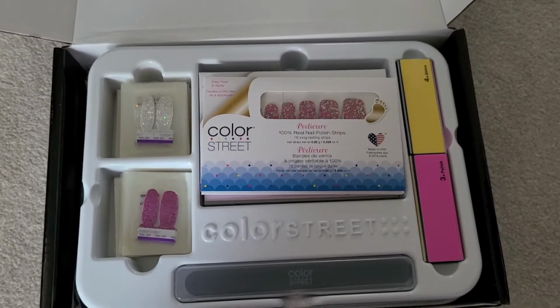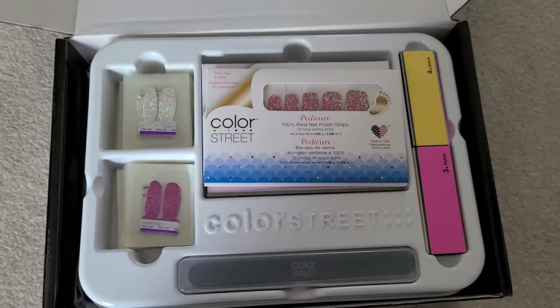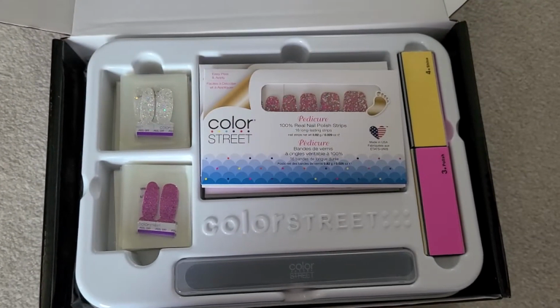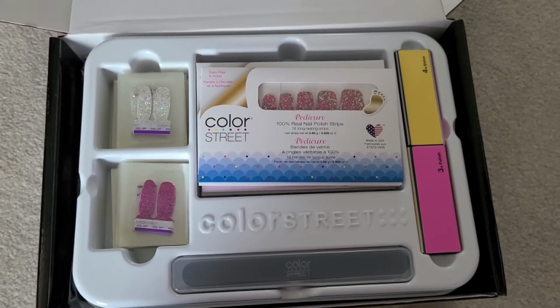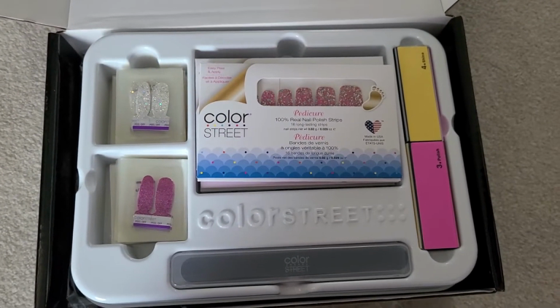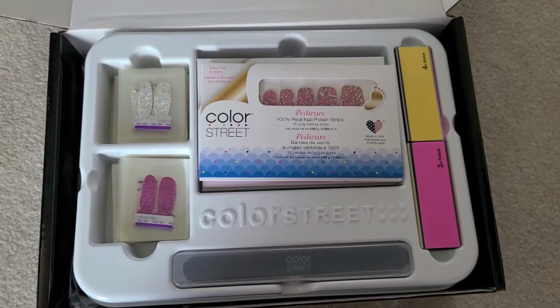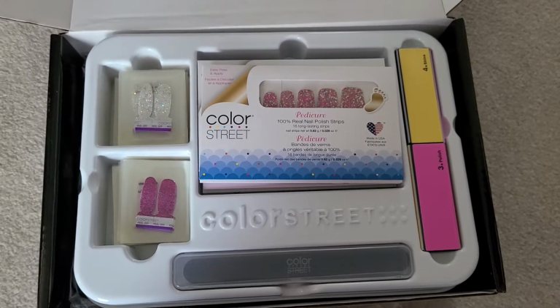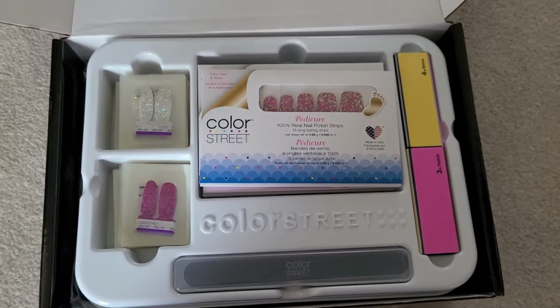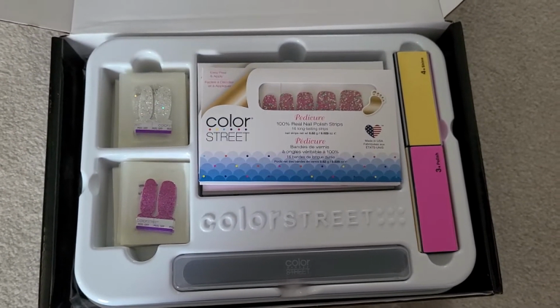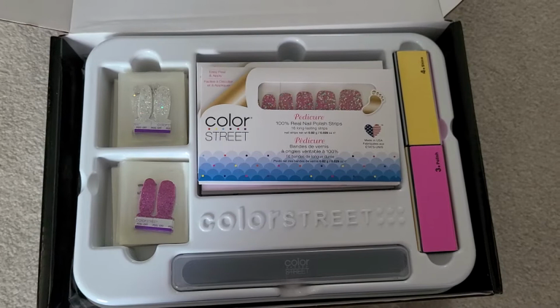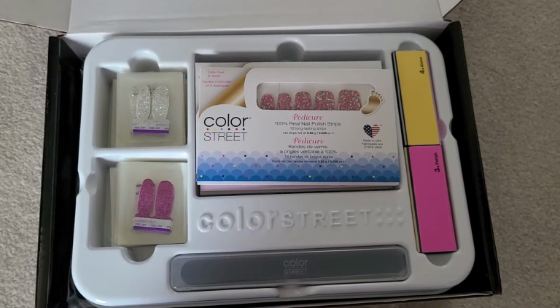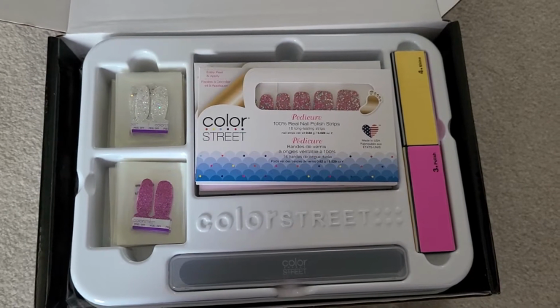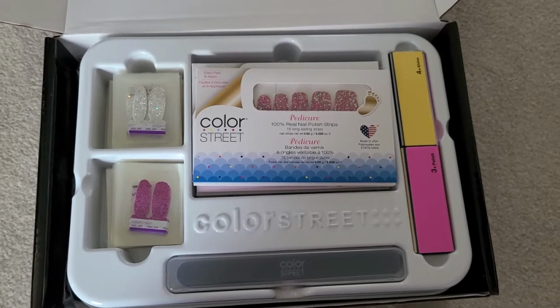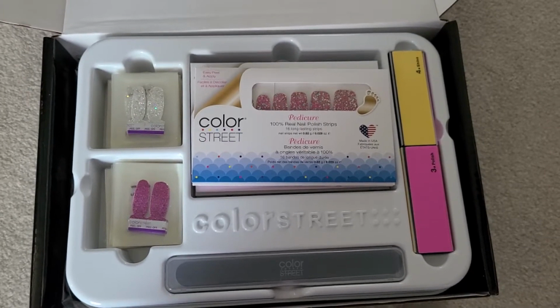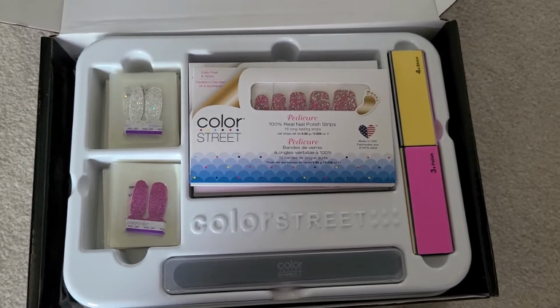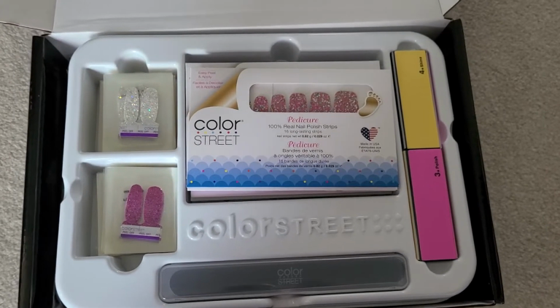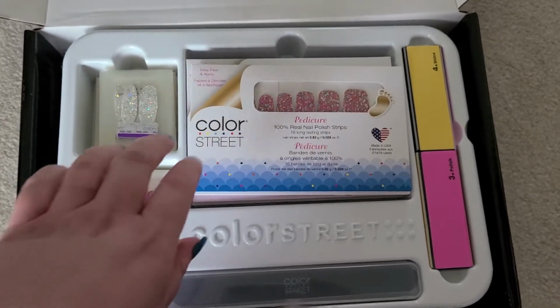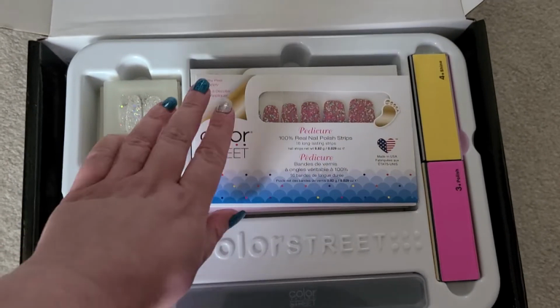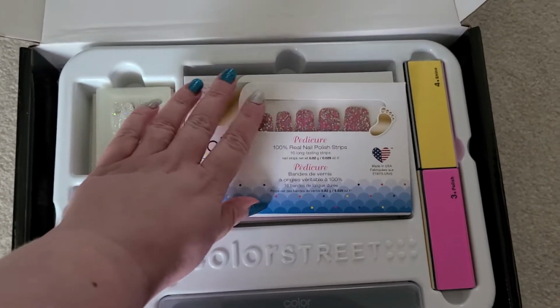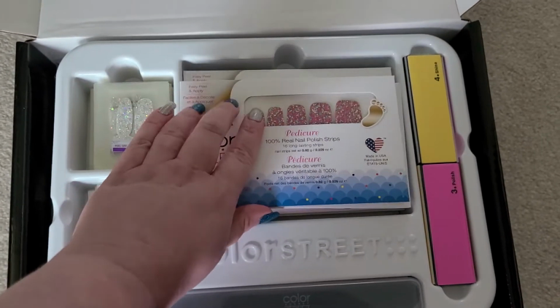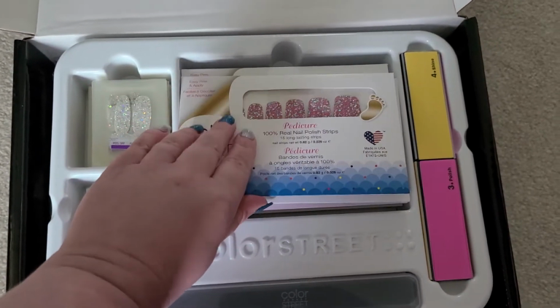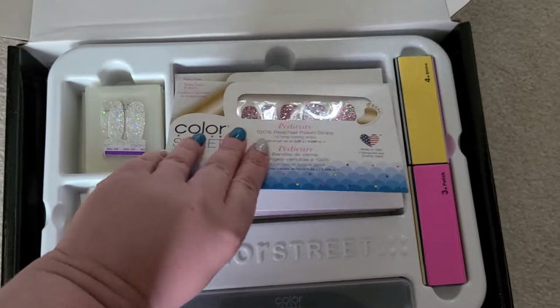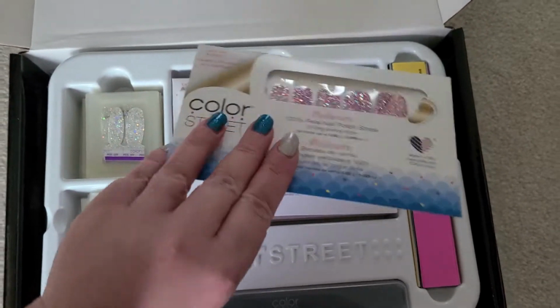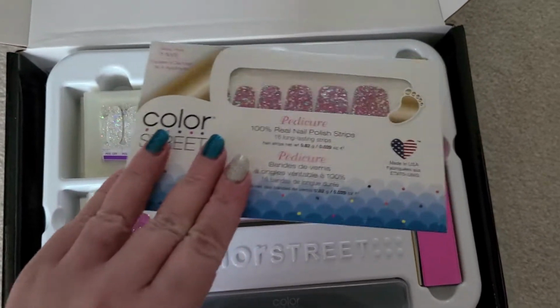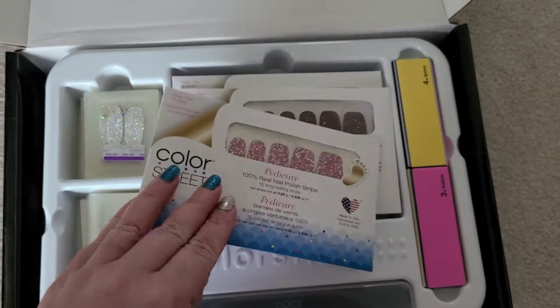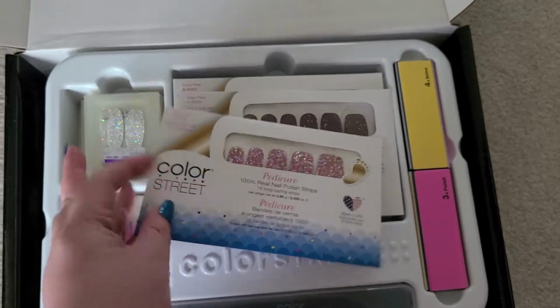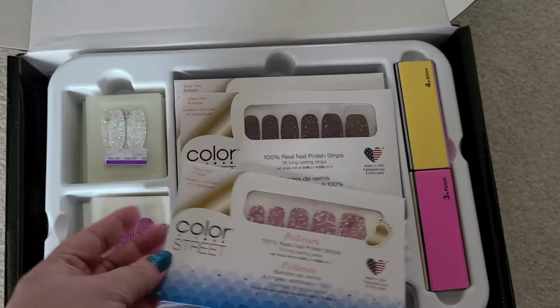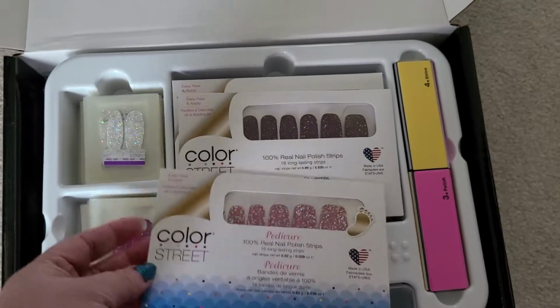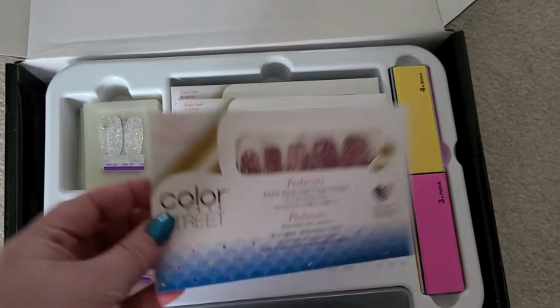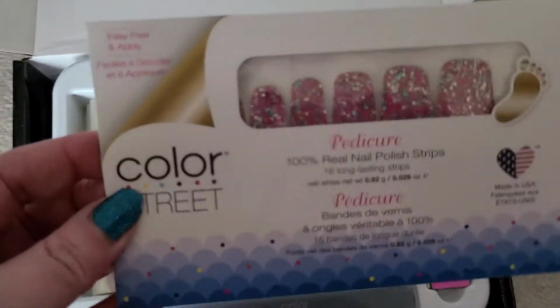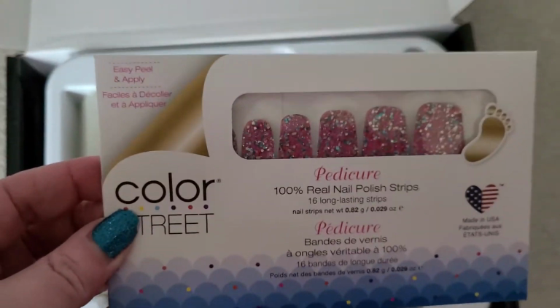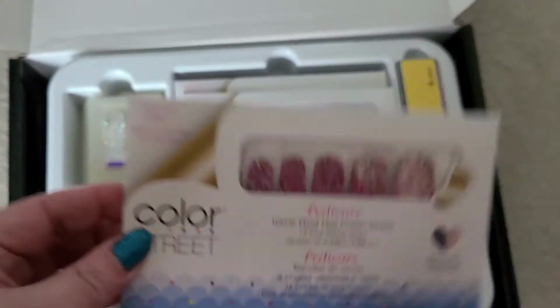I am just opening my new kit and I'm excited to see what sets I got, so I thought I would open it and share it with you guys. I believe there's 13 sets in here.